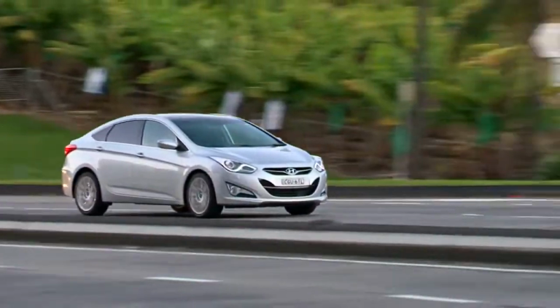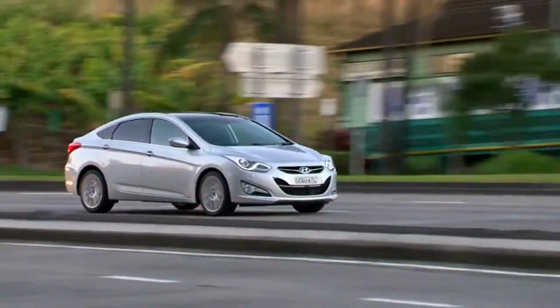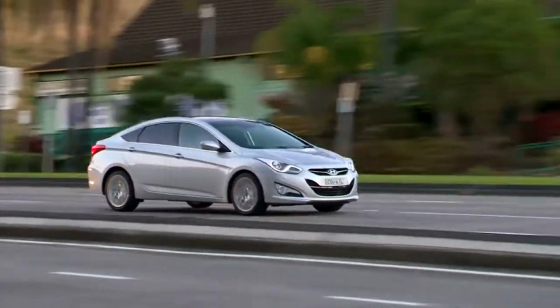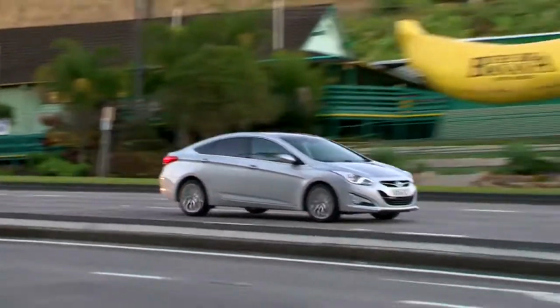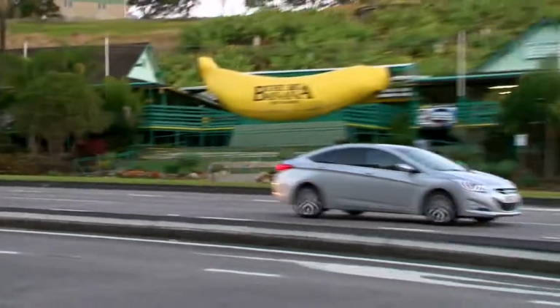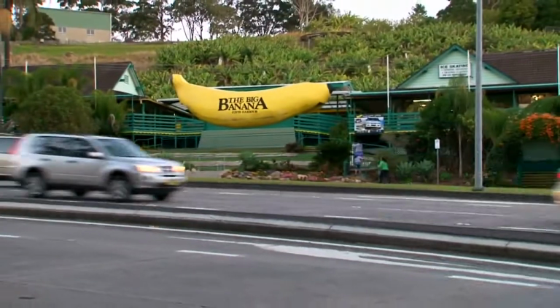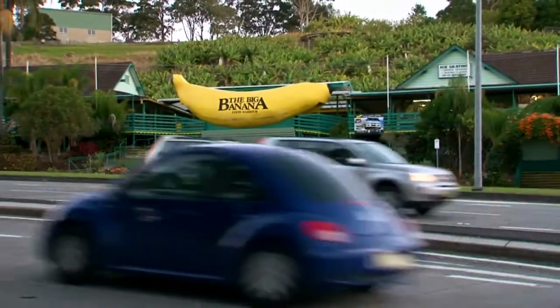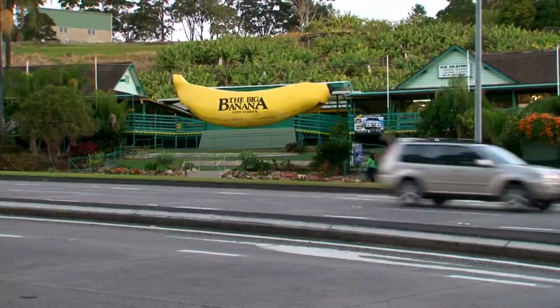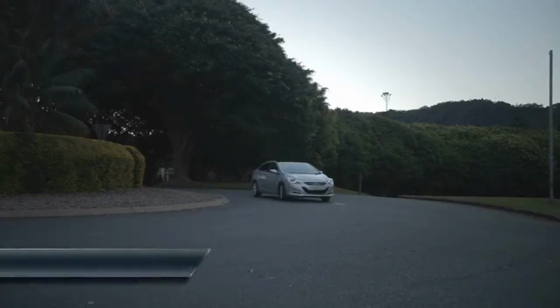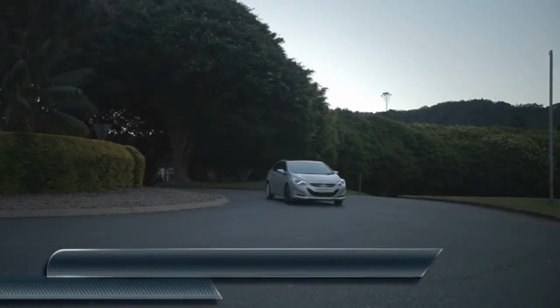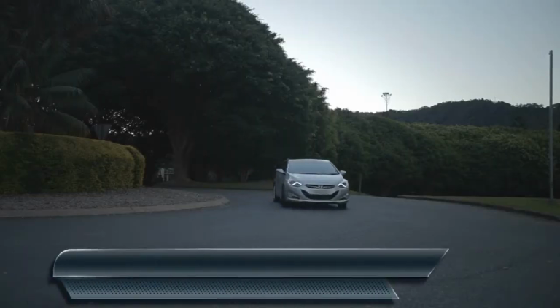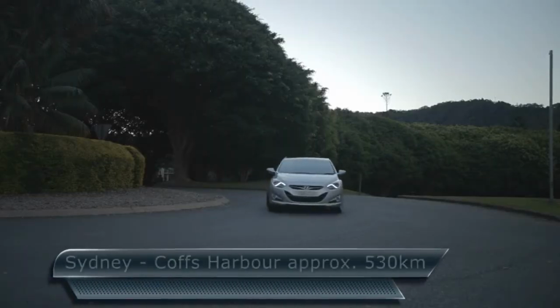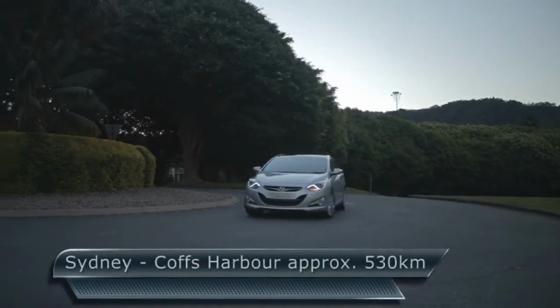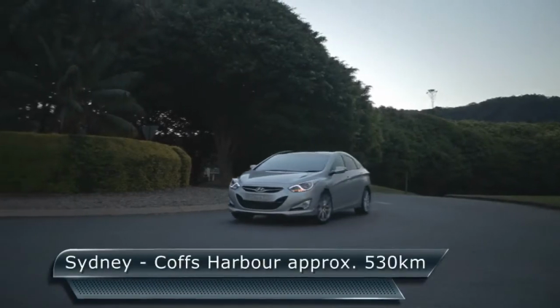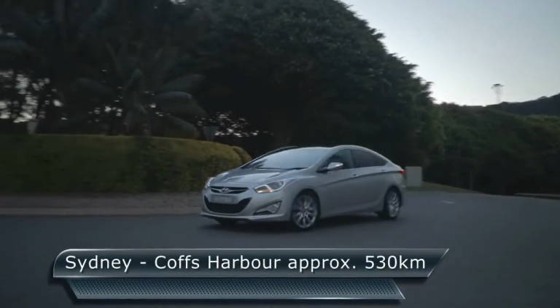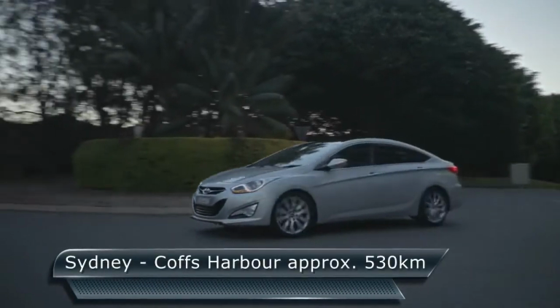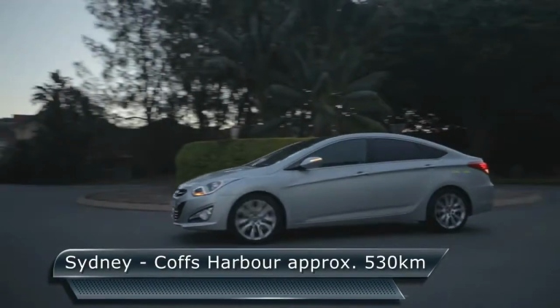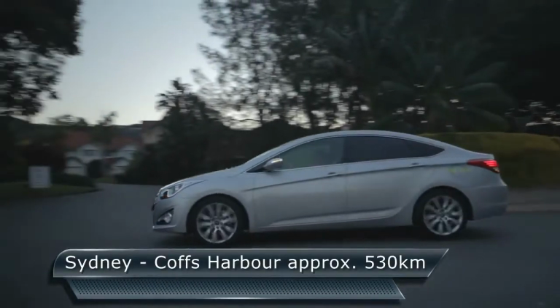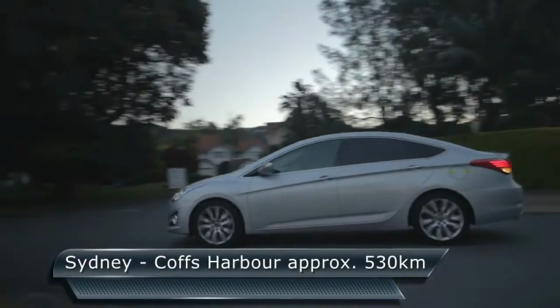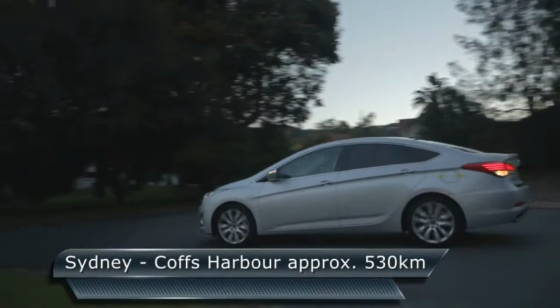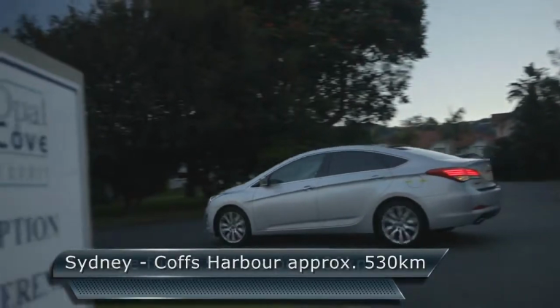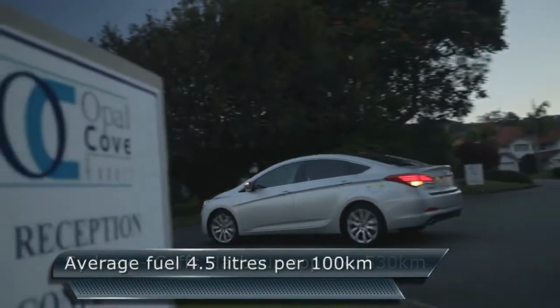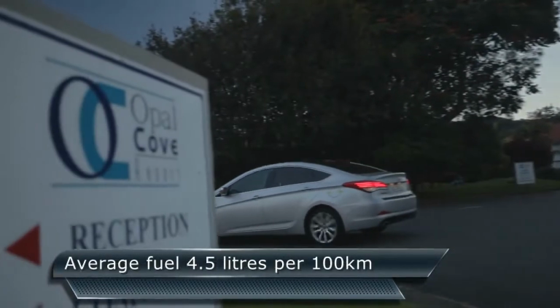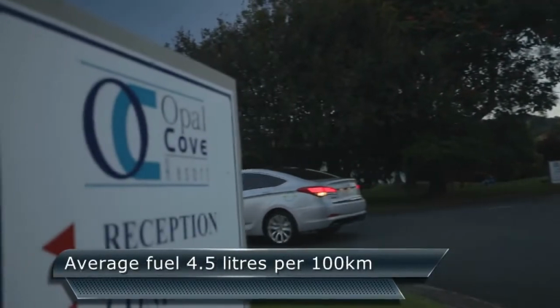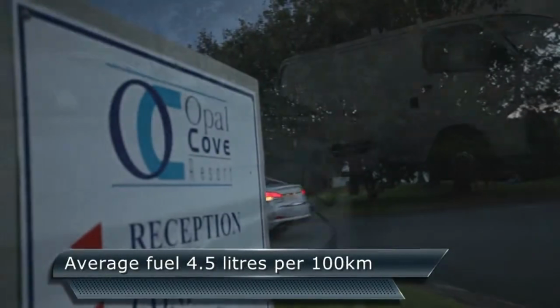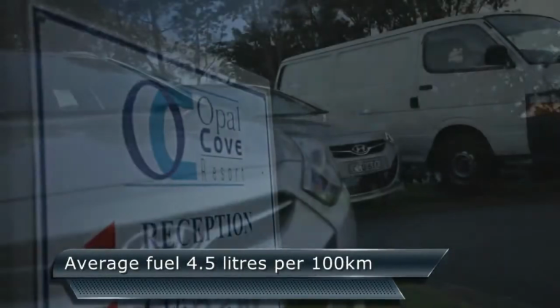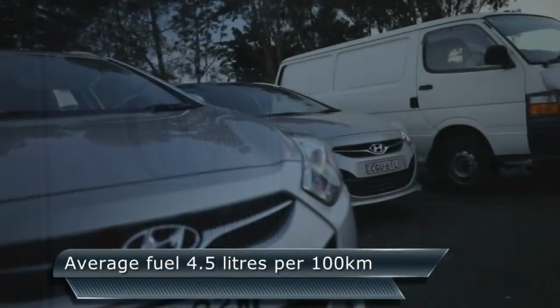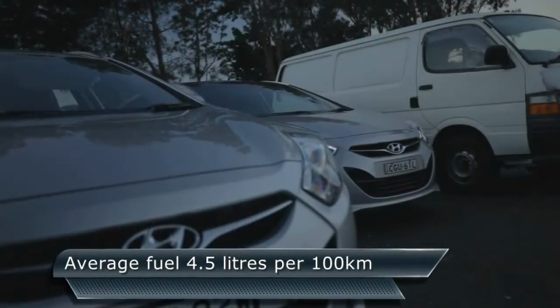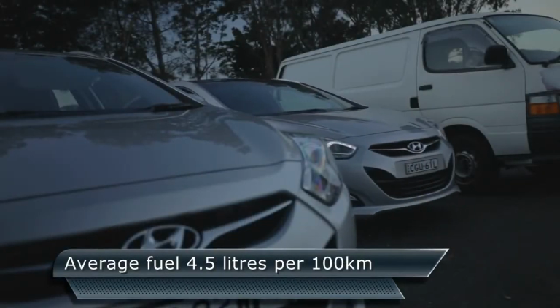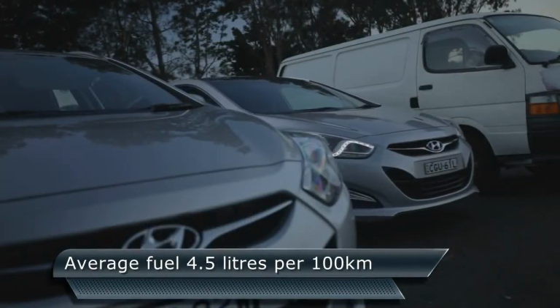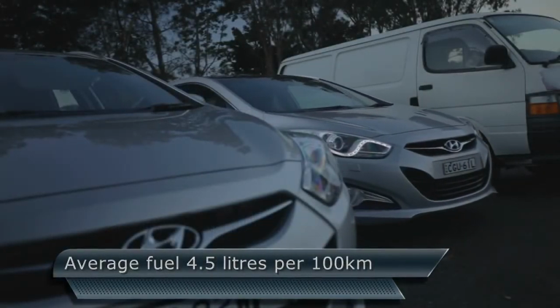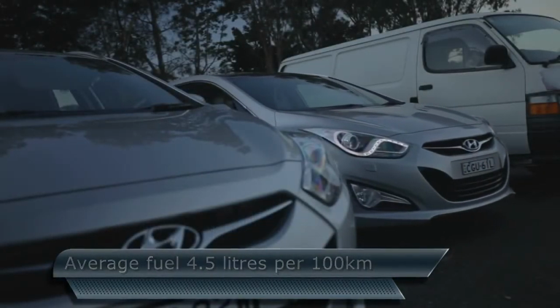We've made it to Coffs Harbour, but there was a lot of roadworks, a lot of things happening on the roads, a lot of hills, a lot of trucks - a lot of things against doing an economy run. But we've made it here on time and our fuel figure is excellent.